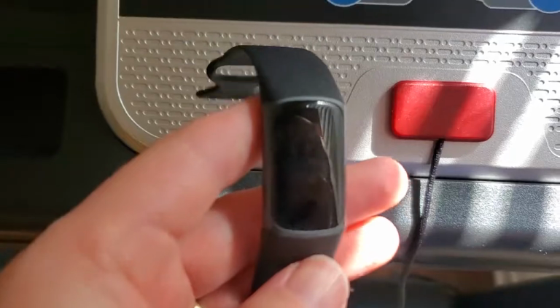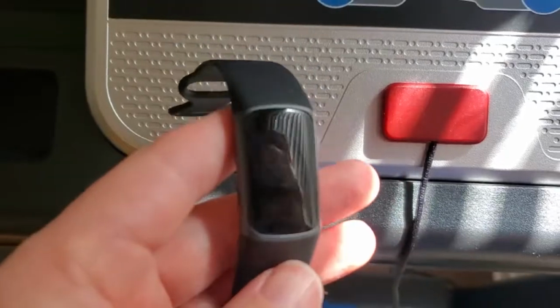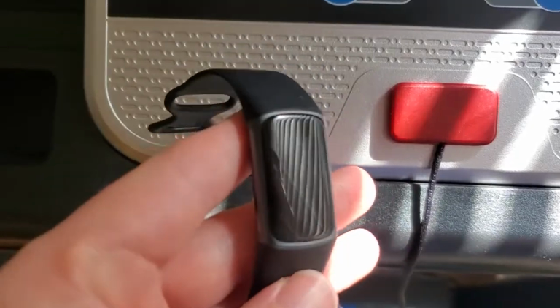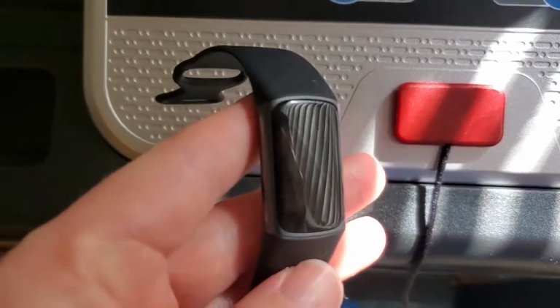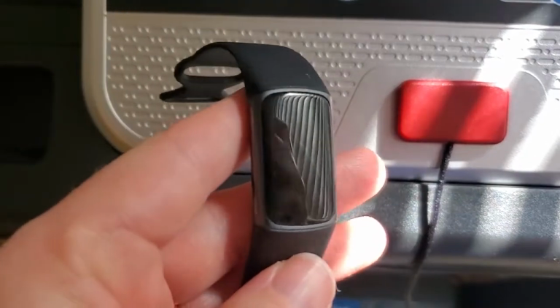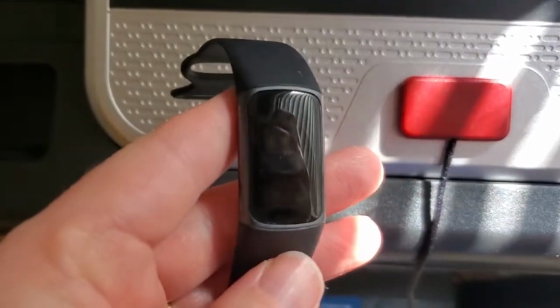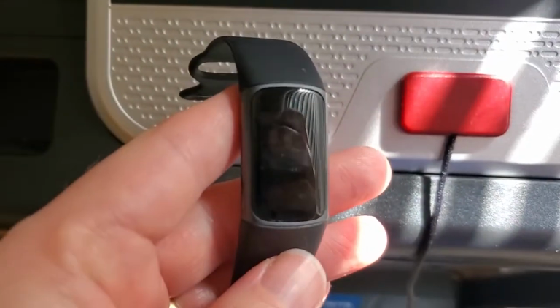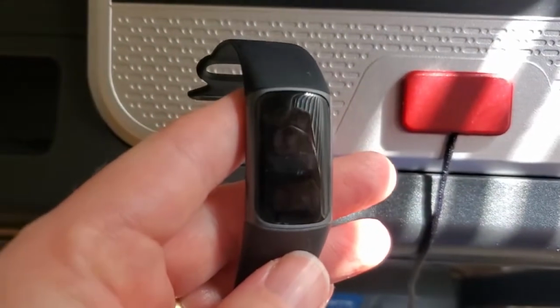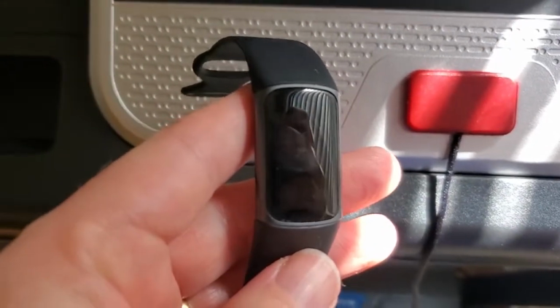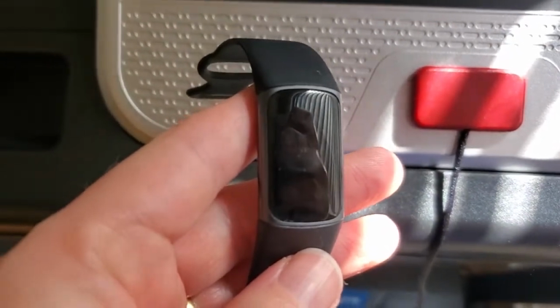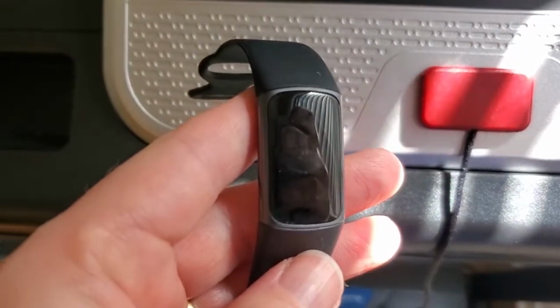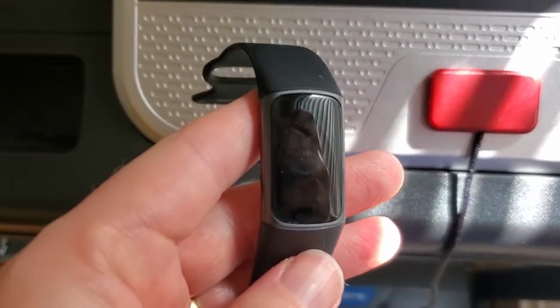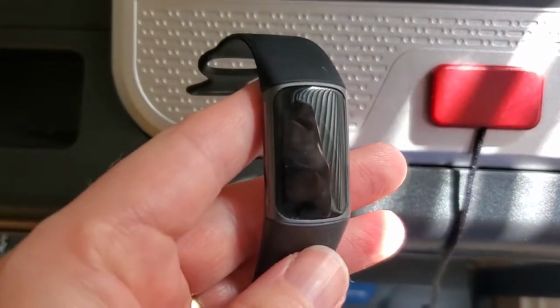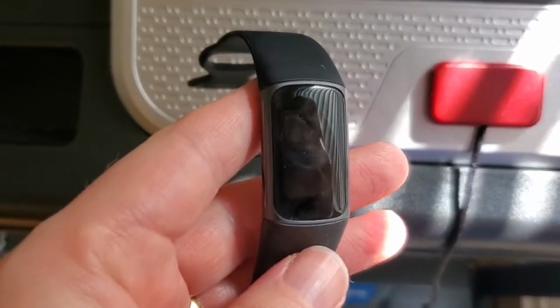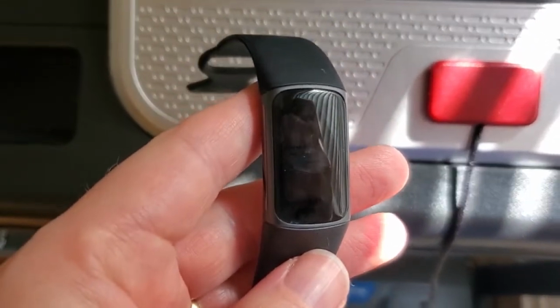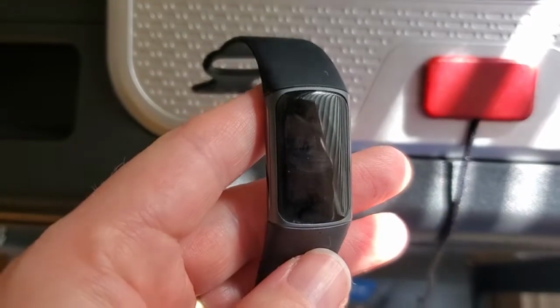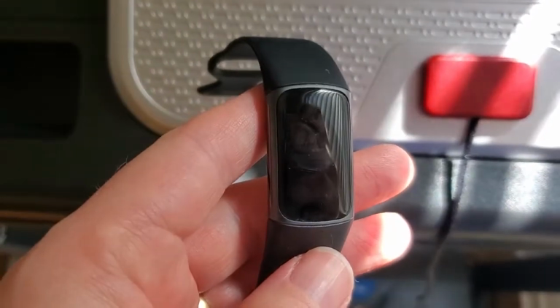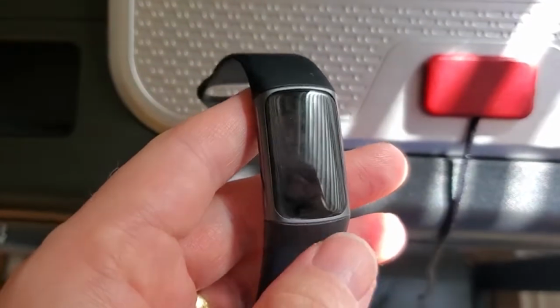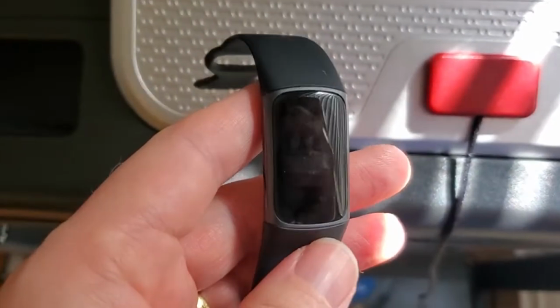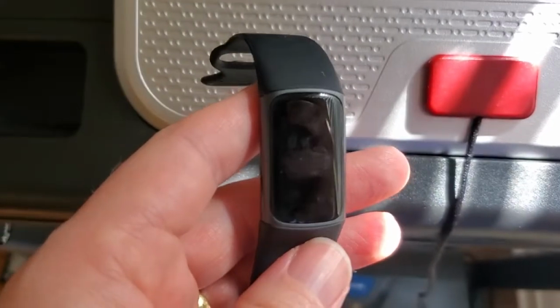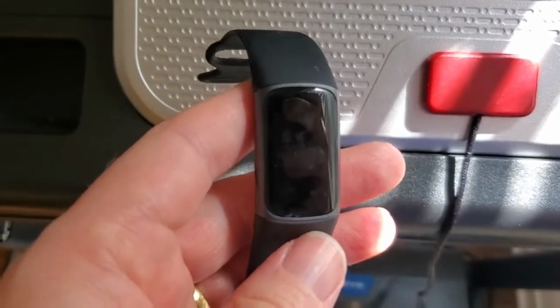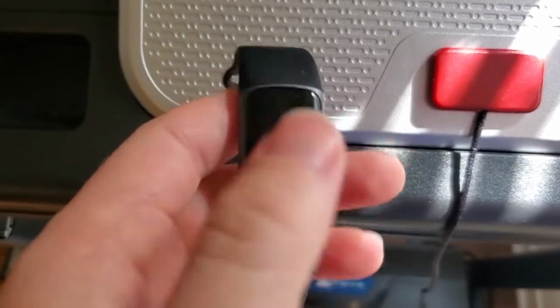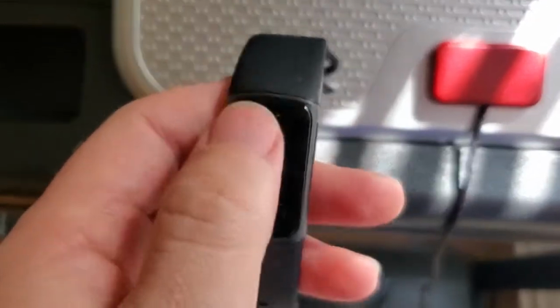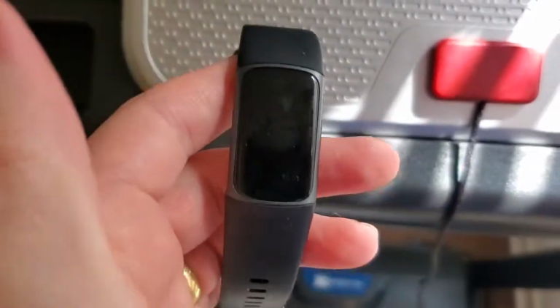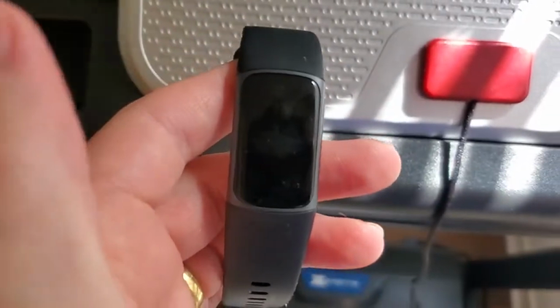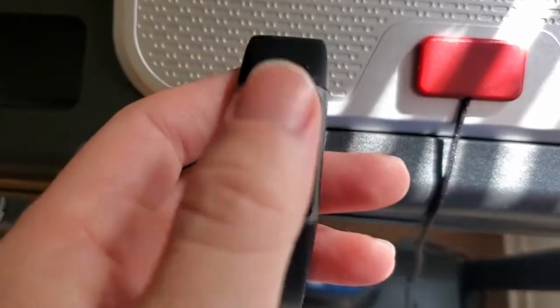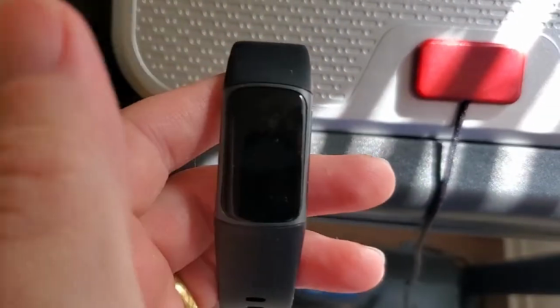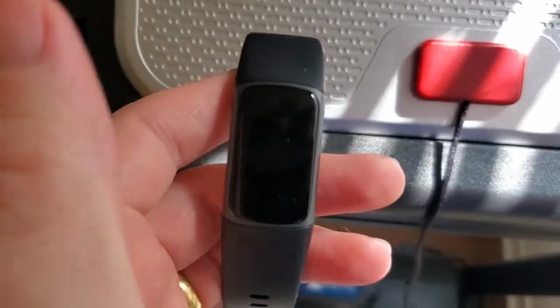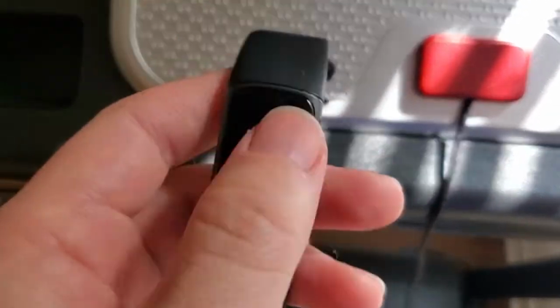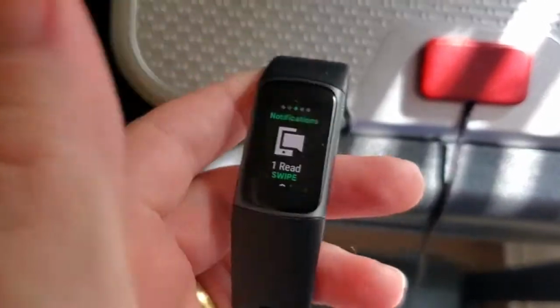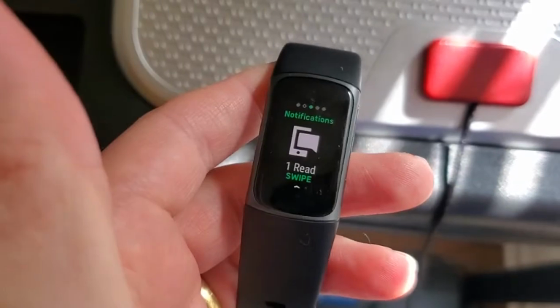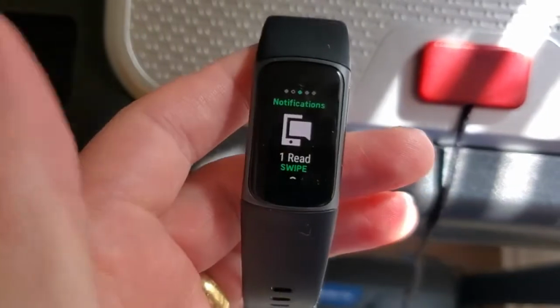I'm Tom from DIY Life Tech, and this is a look at how to use a timer on your Fitbit Charge 5. This also works on the Fitbit Luxe. We're going to tap the screen here to wake it up on the device.